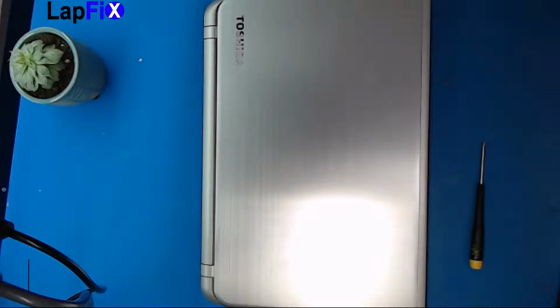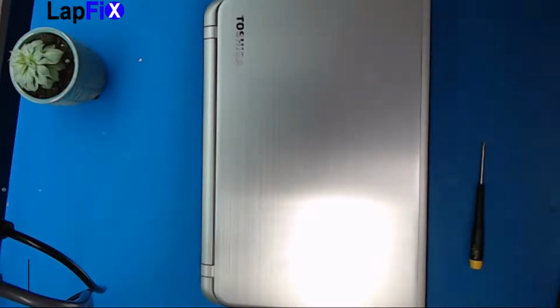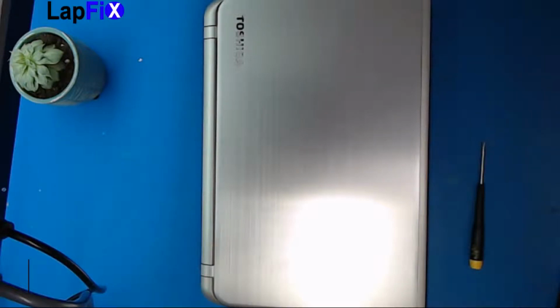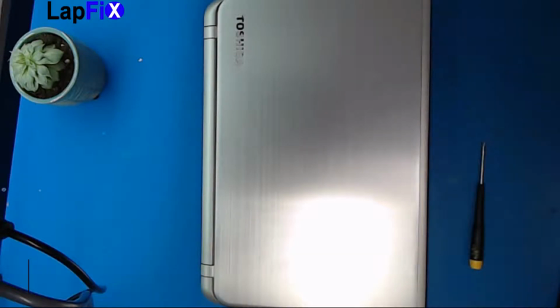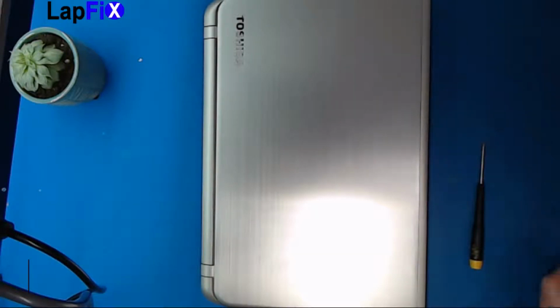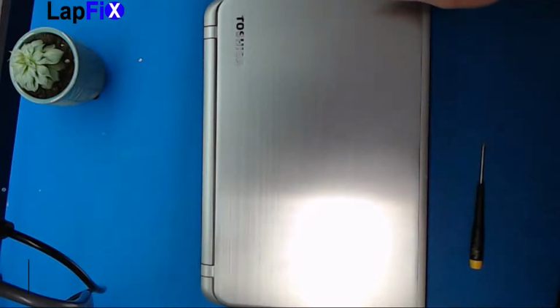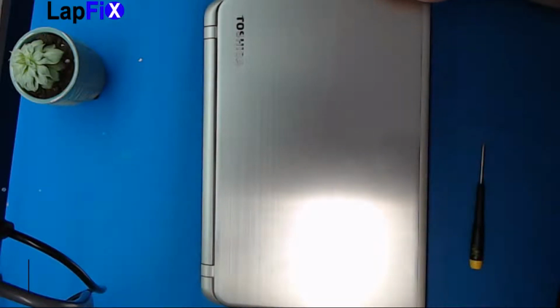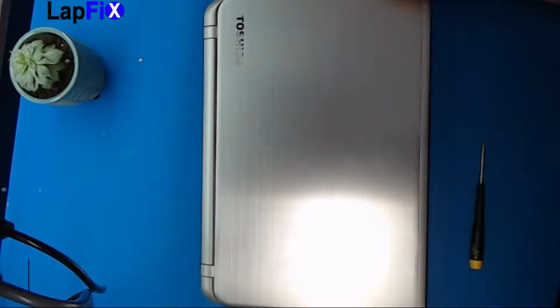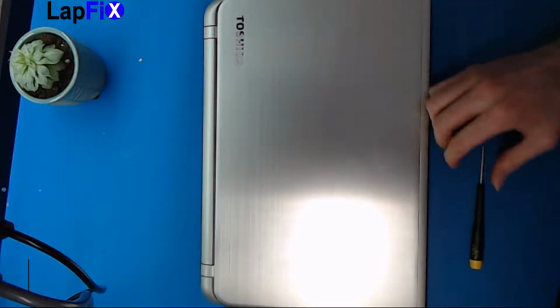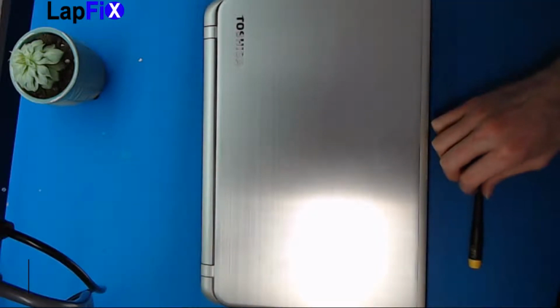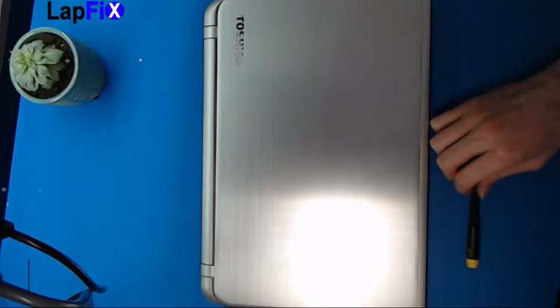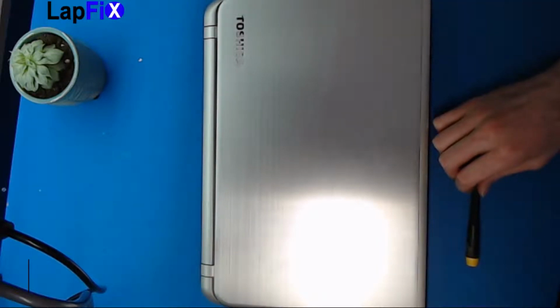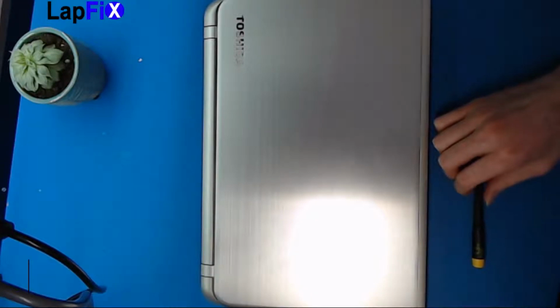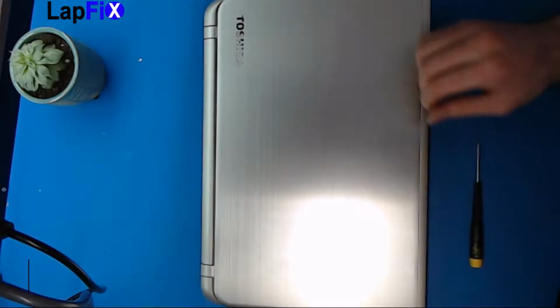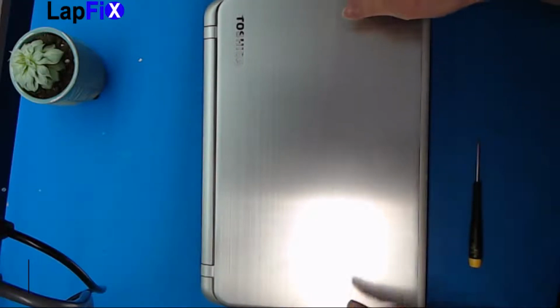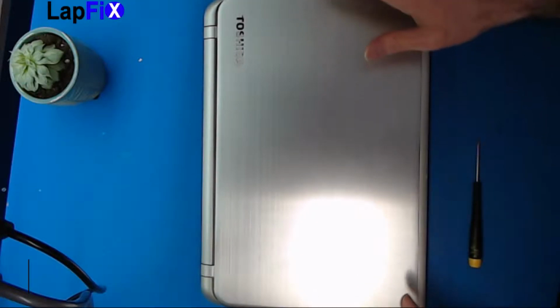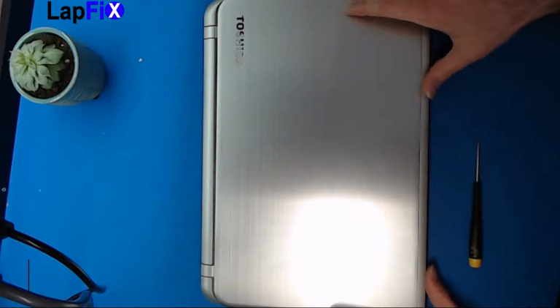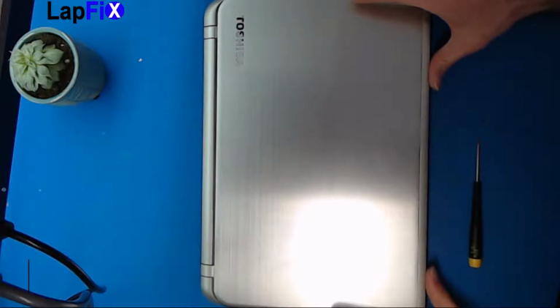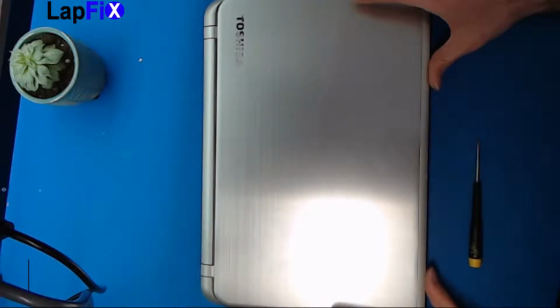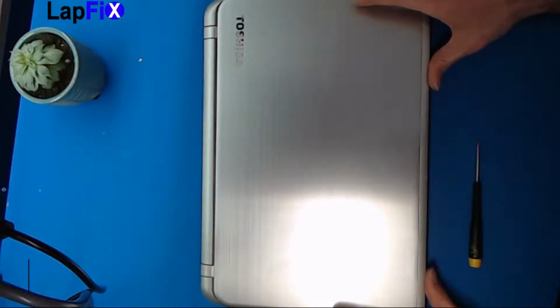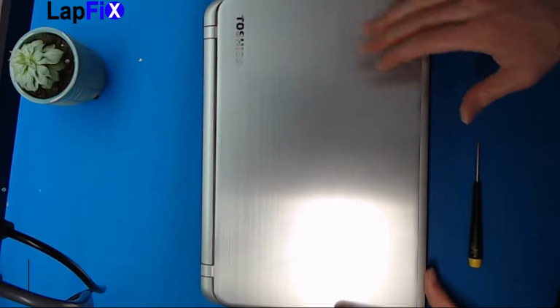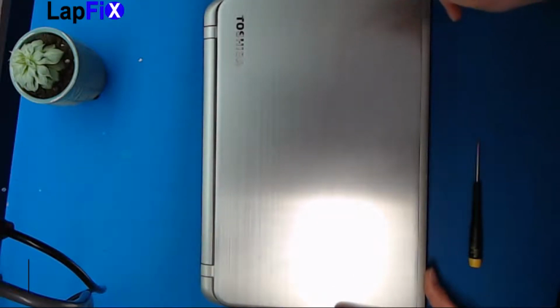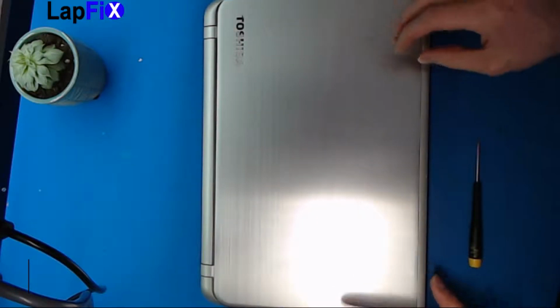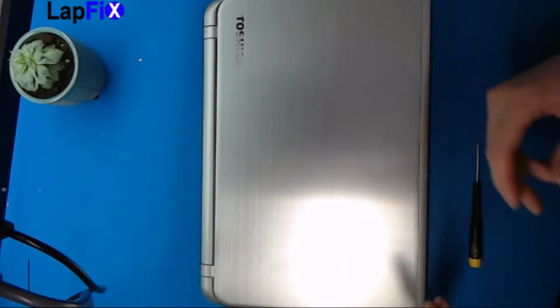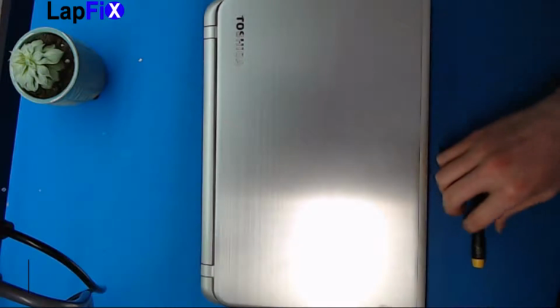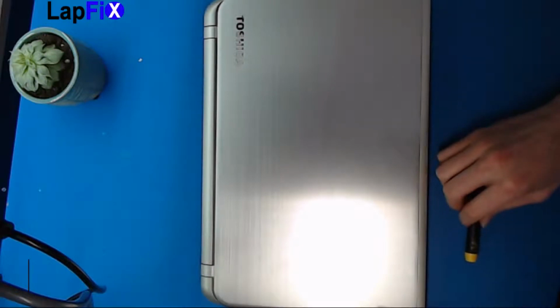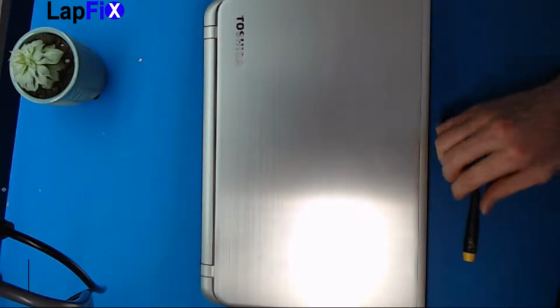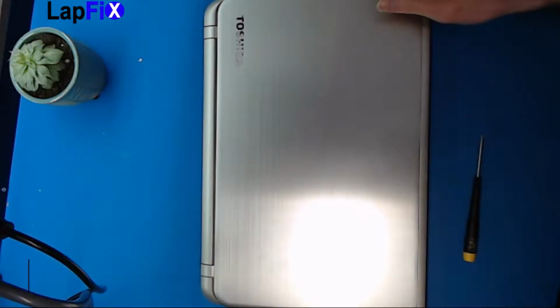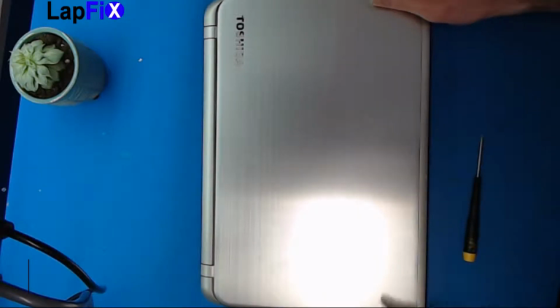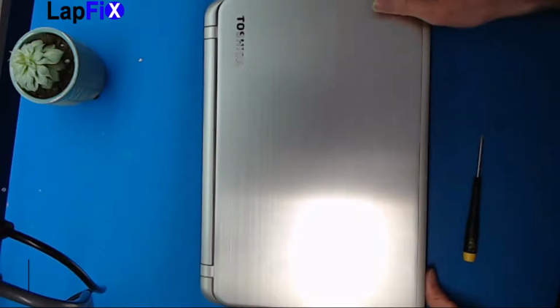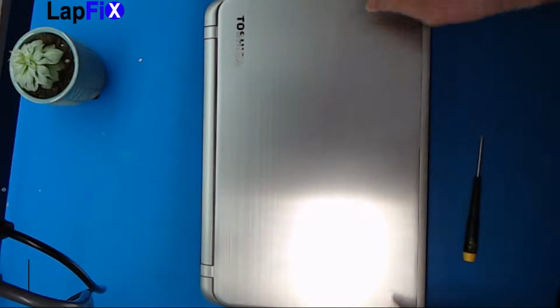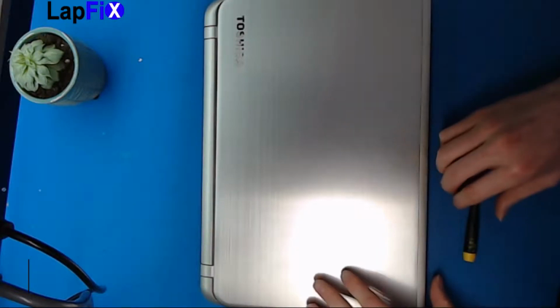Hey guys, today we're going to be looking at the Toshiba Satellite S55T and we're just going to show you a little bit of a breakdown on how to remove the hard drive to see what's replaceable and what's not. So let's get into it.